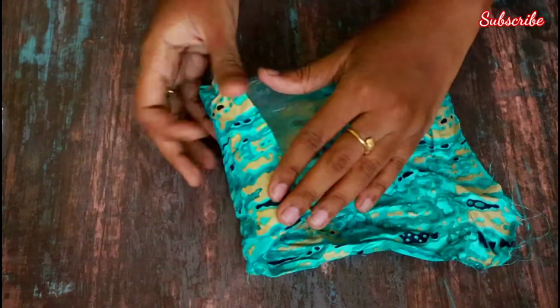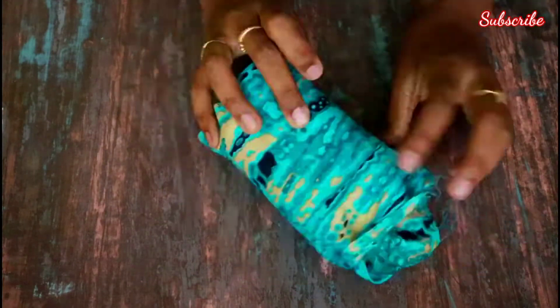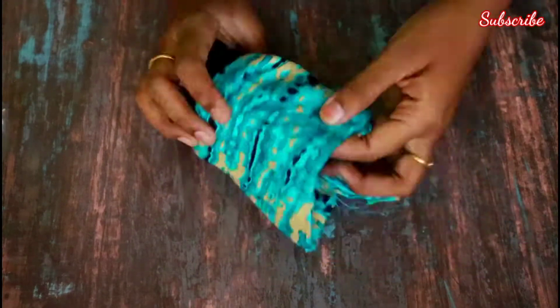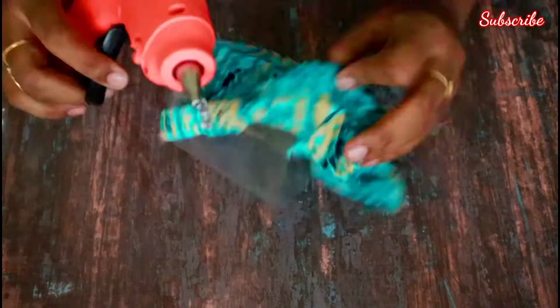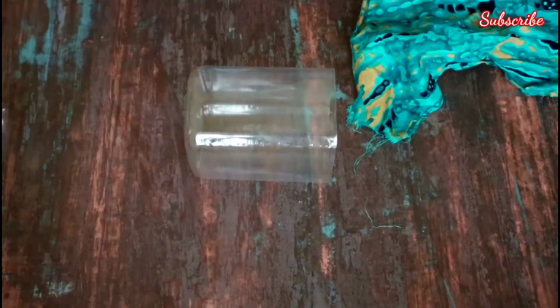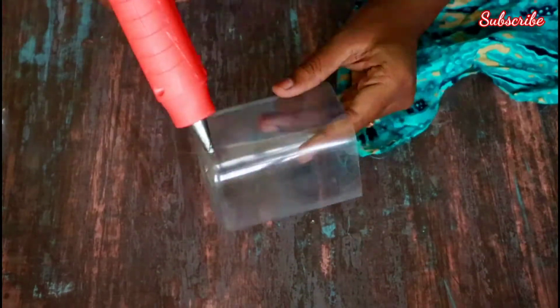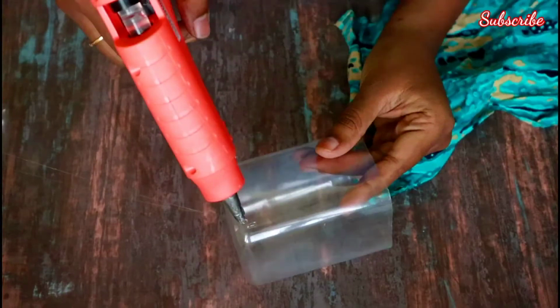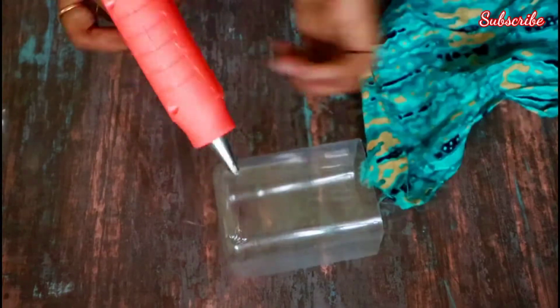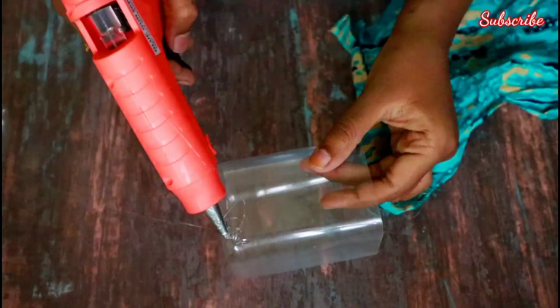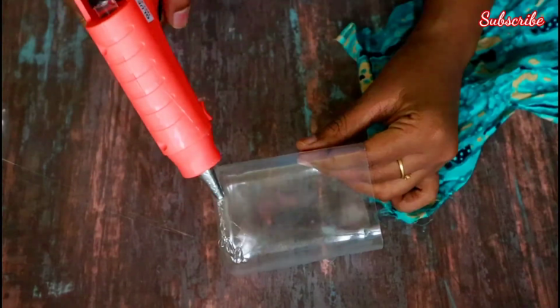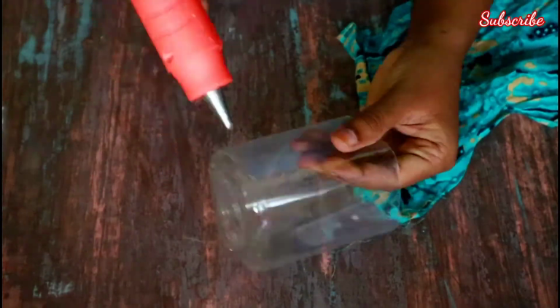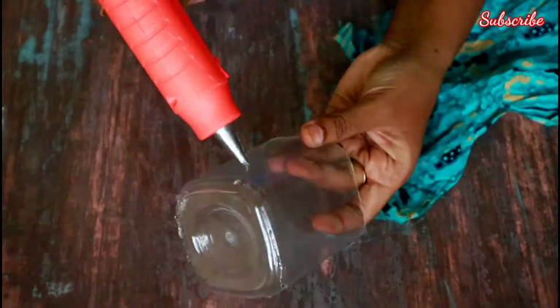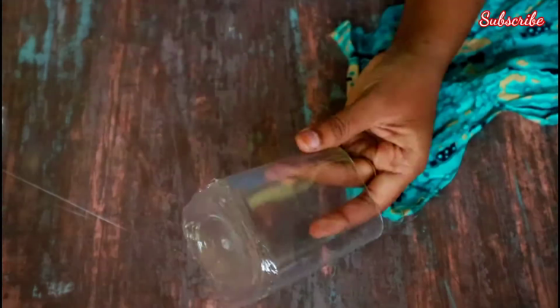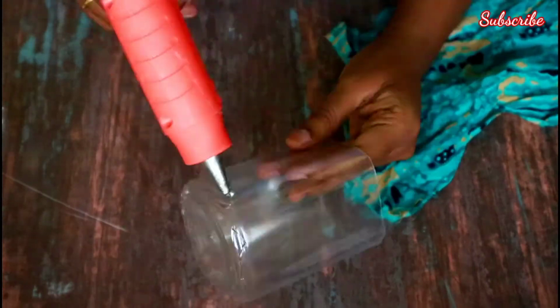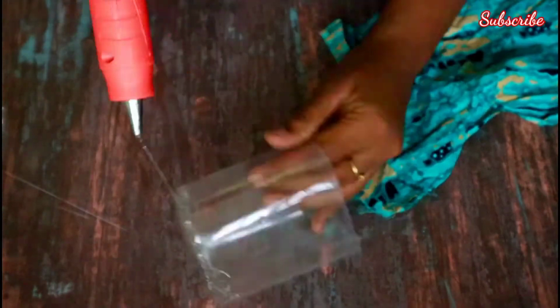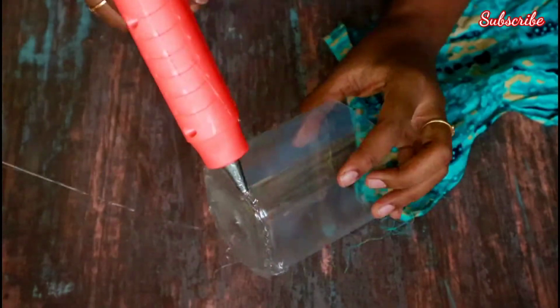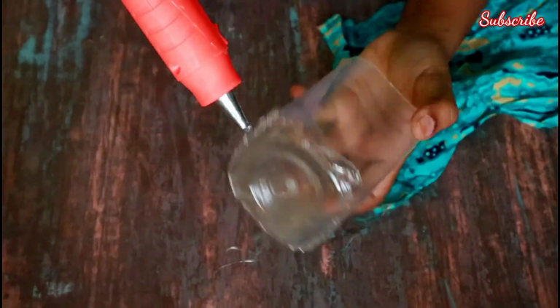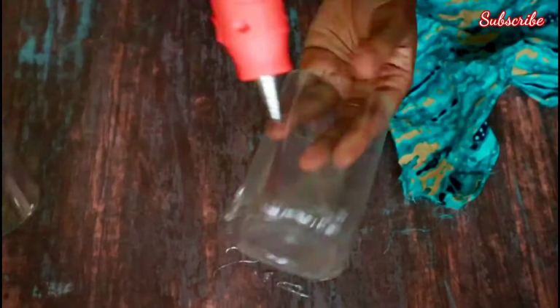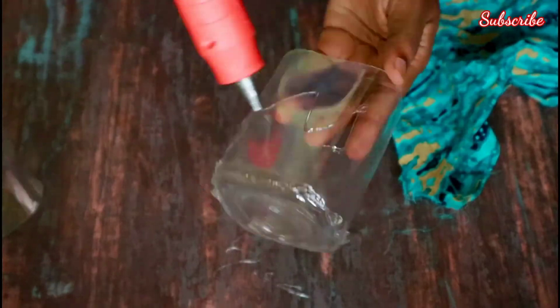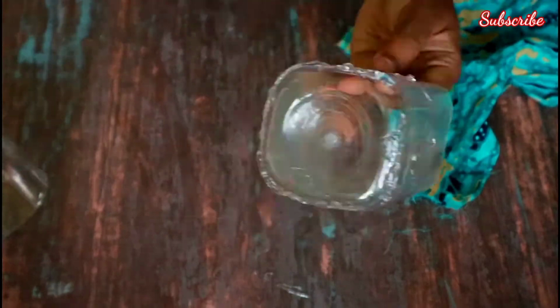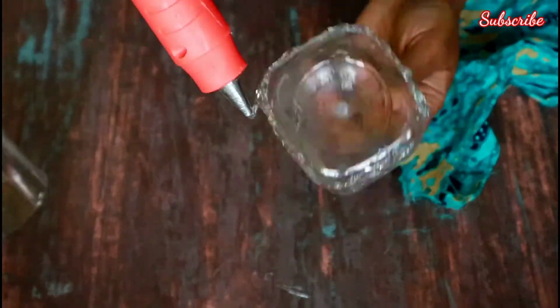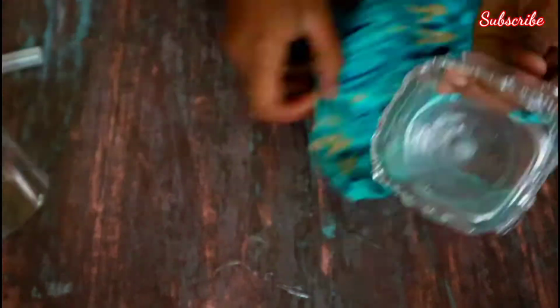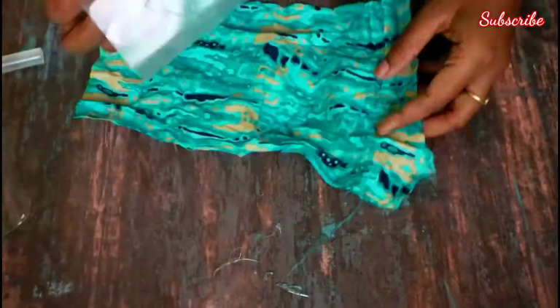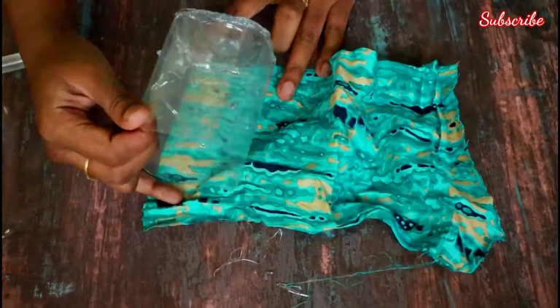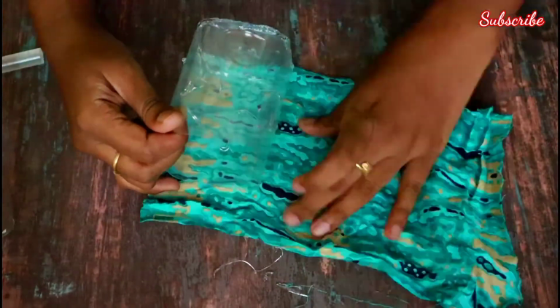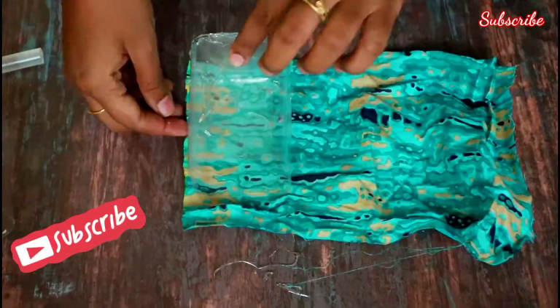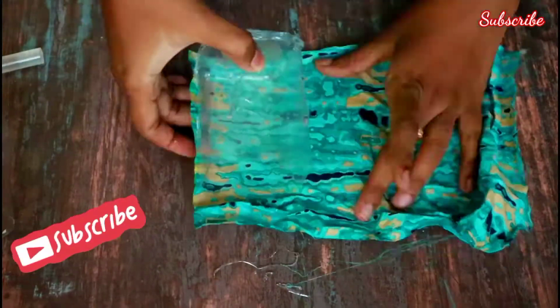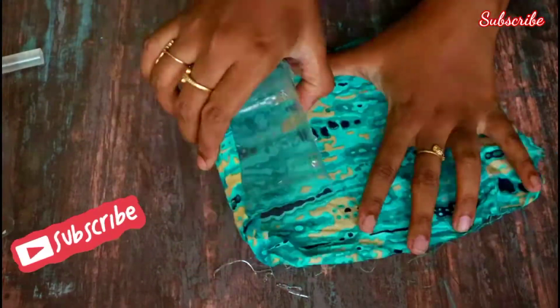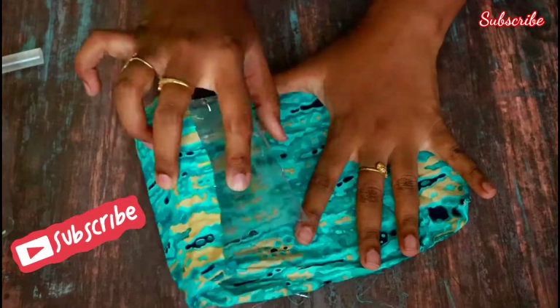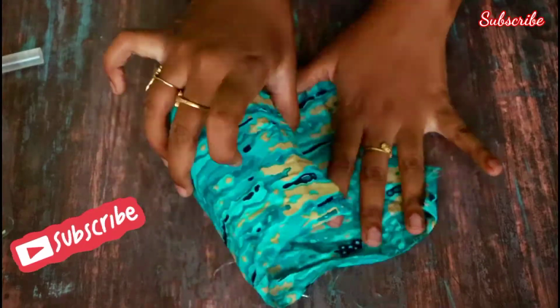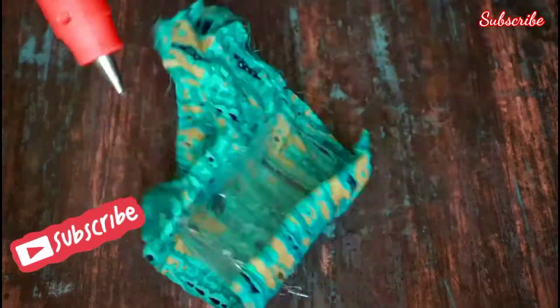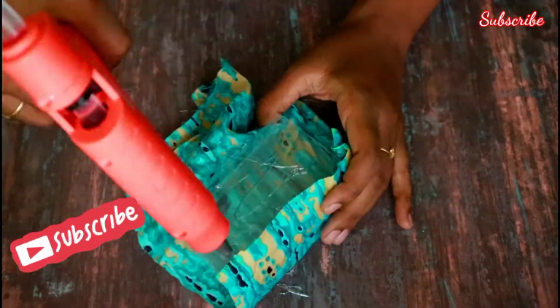So we have to cut this bottle. From your kit, or a tailor shop, any waste cloth — you can use it to do this craft.